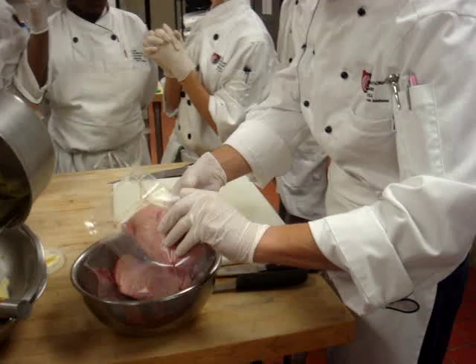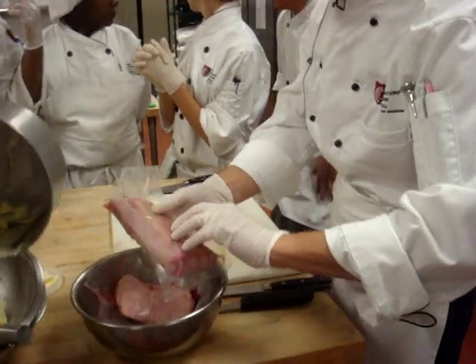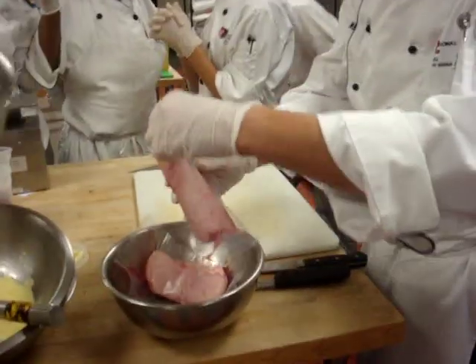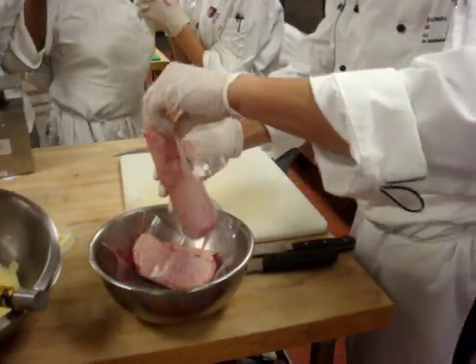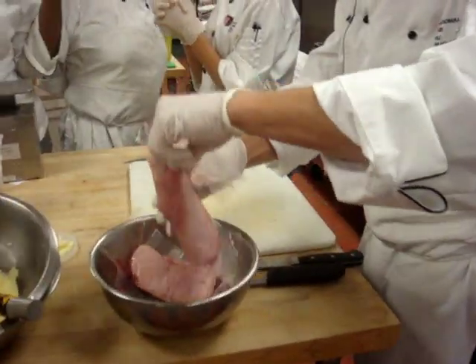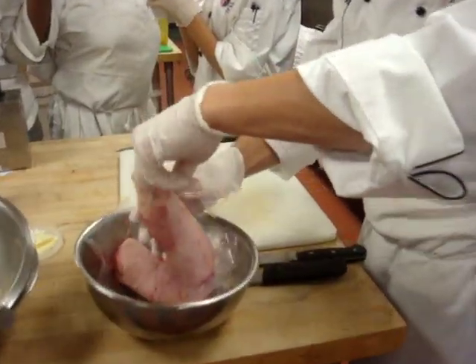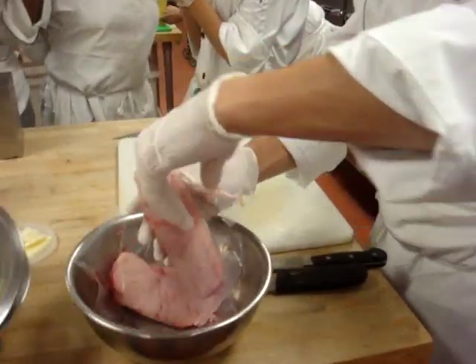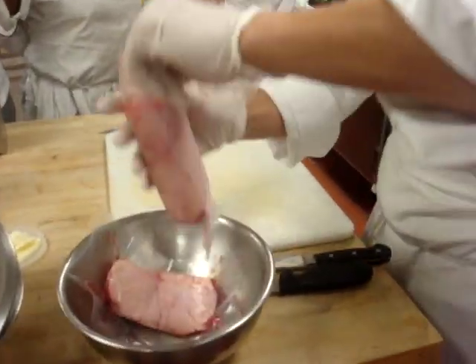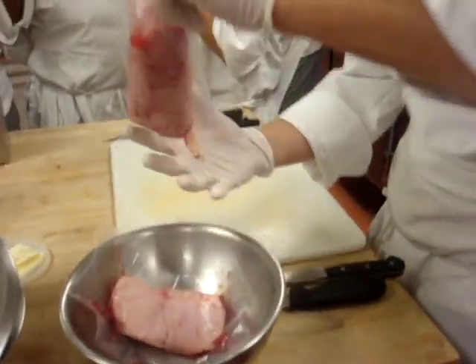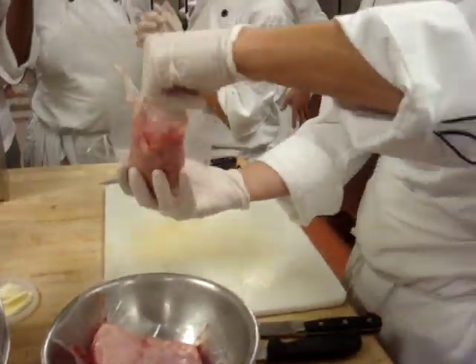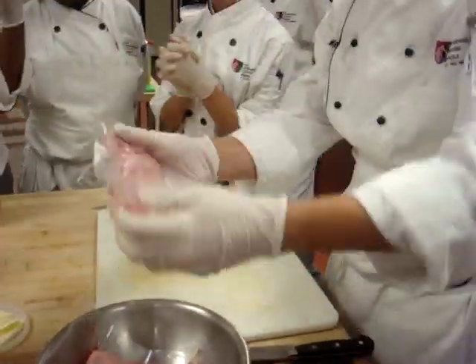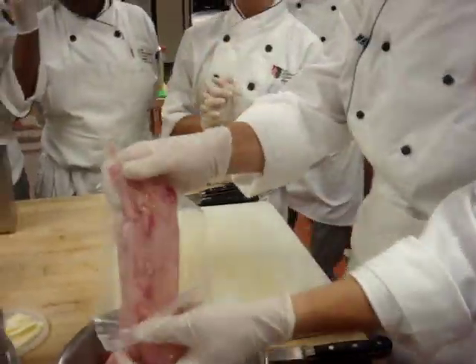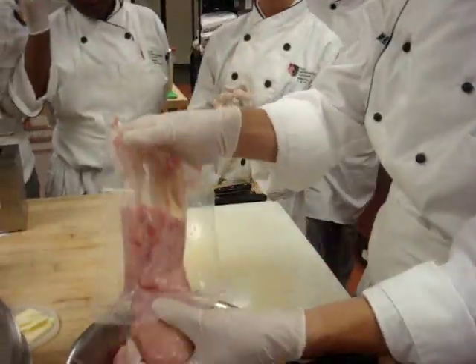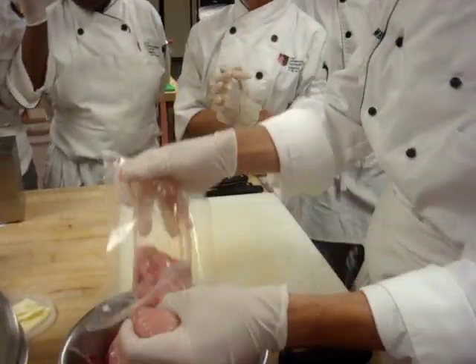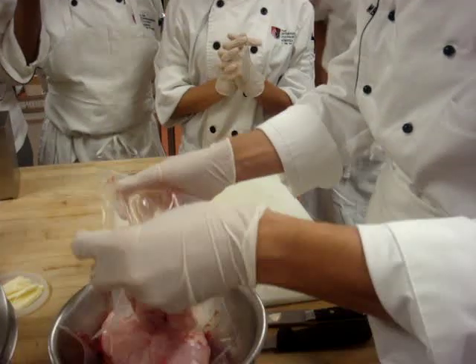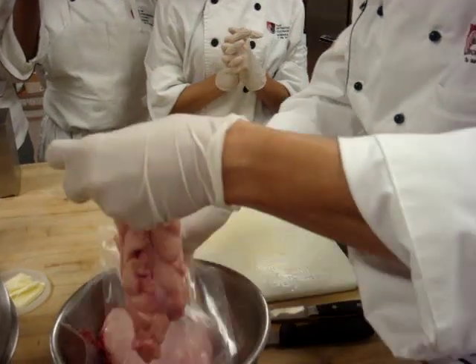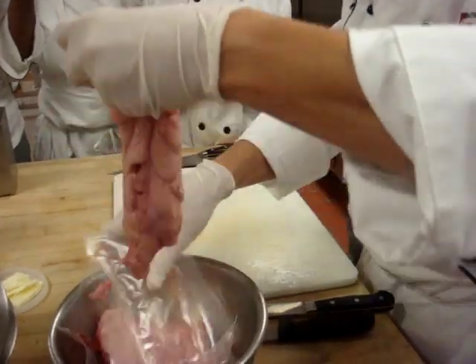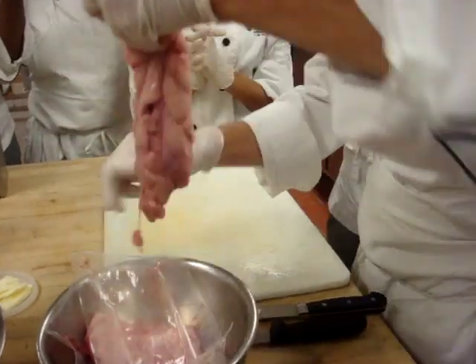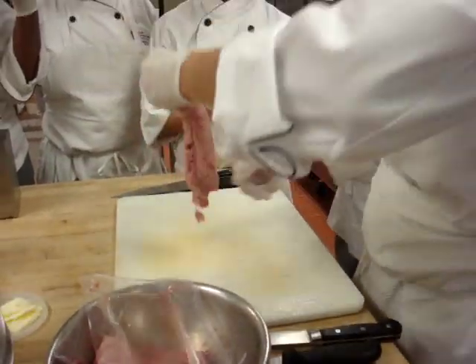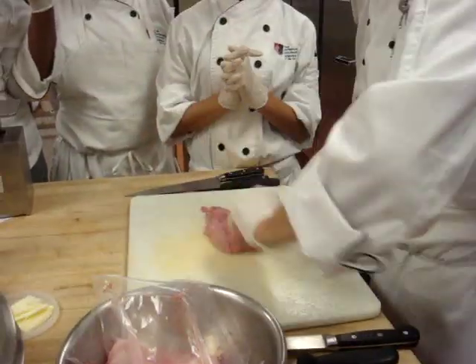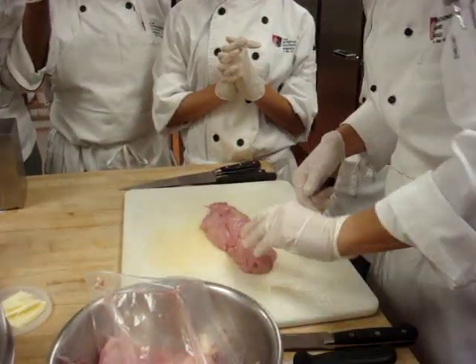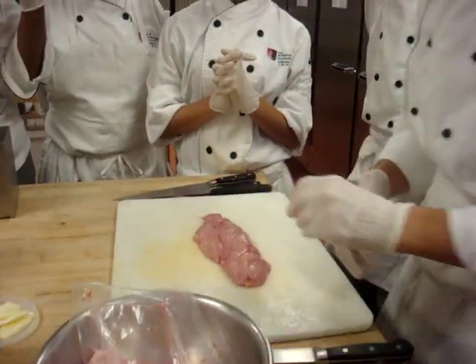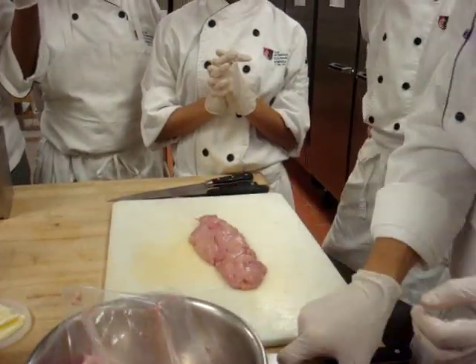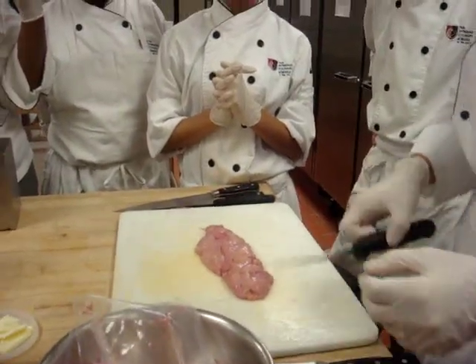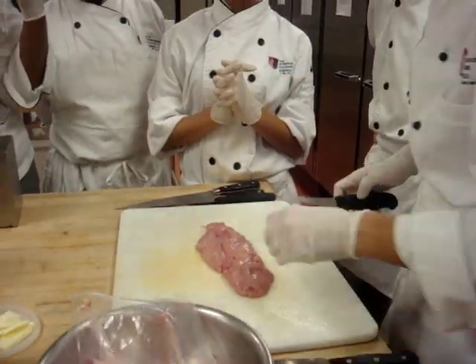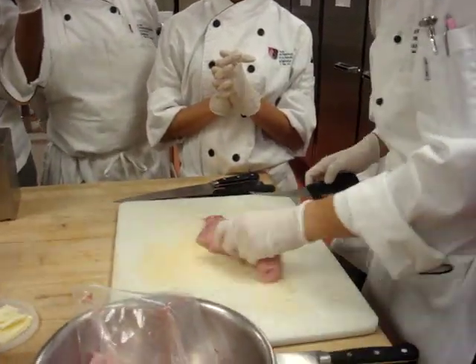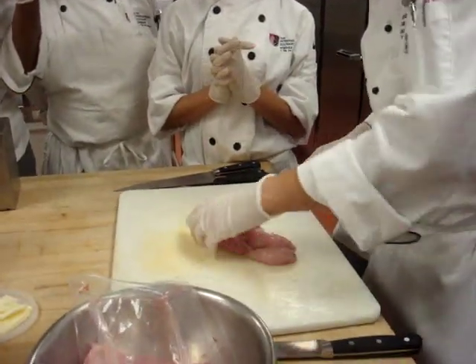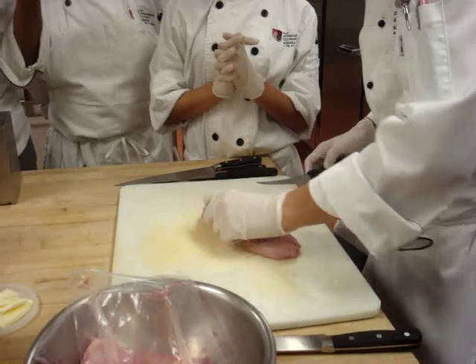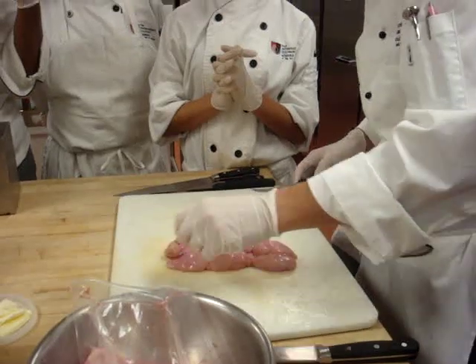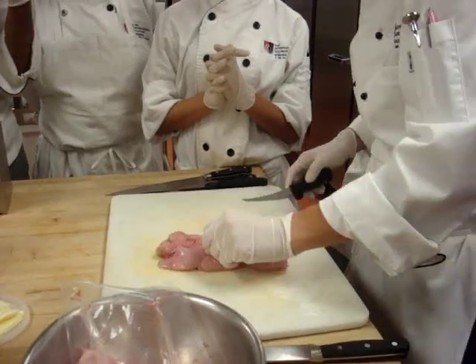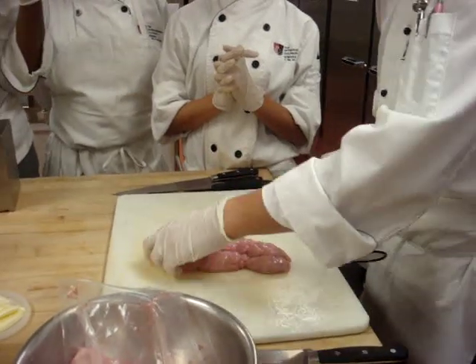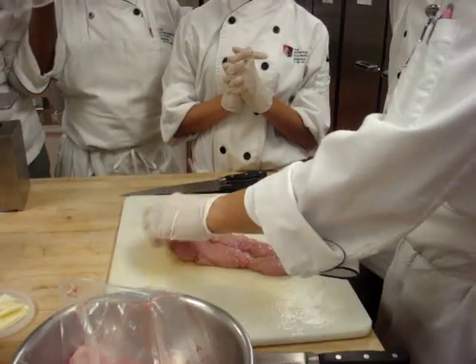Let's start in here. This is our sweetbreads. Looks a little bit like my brains. Sweetbreads.